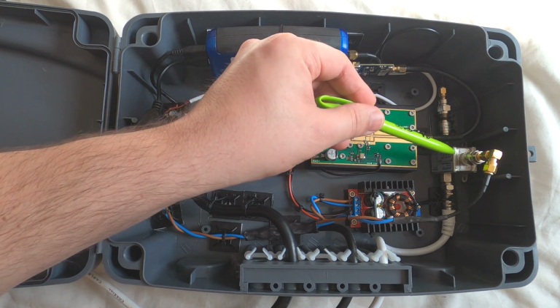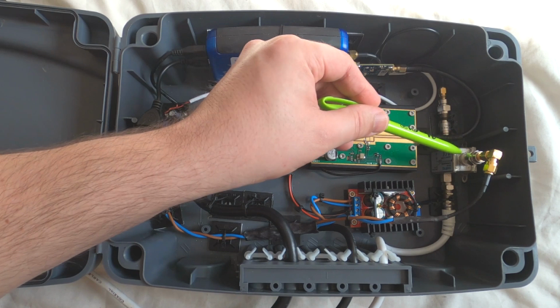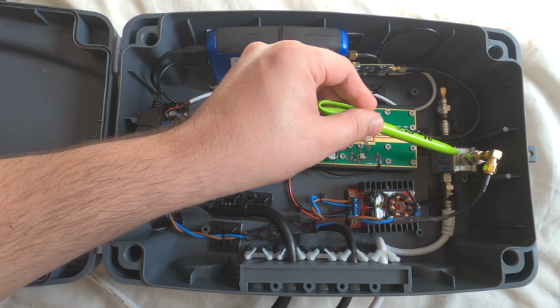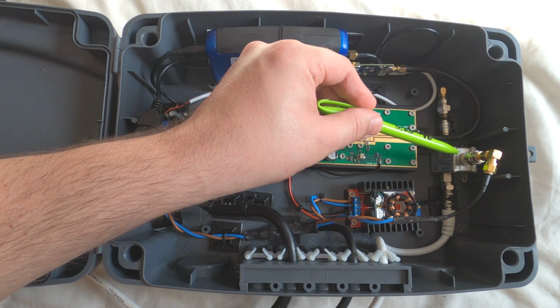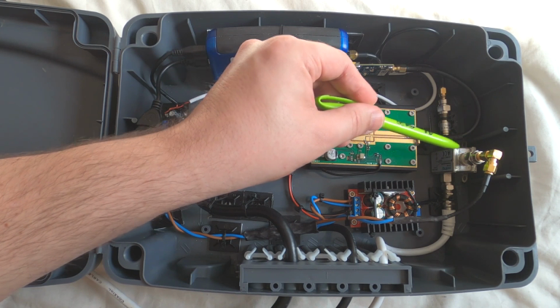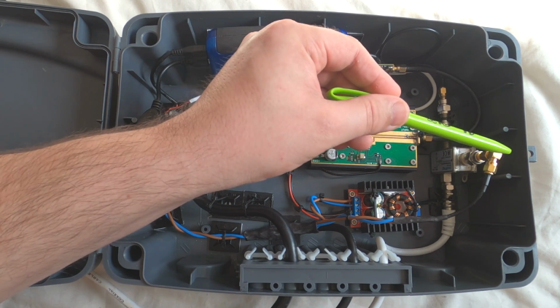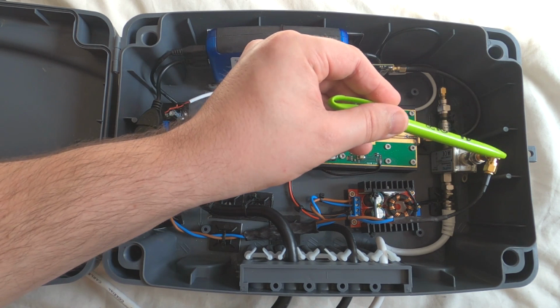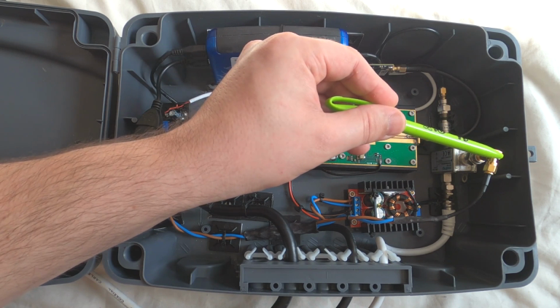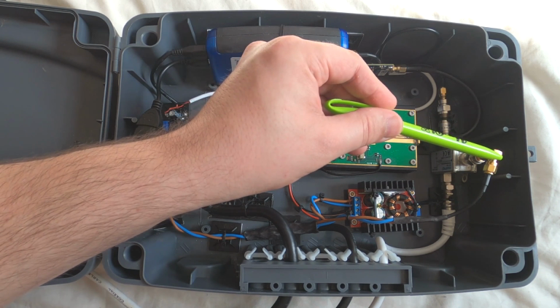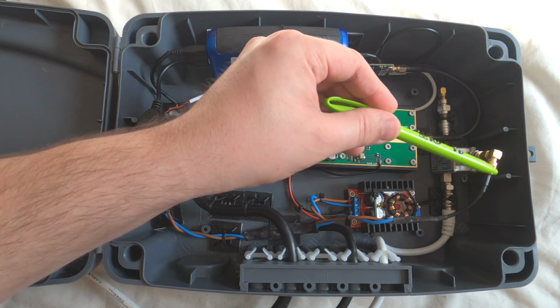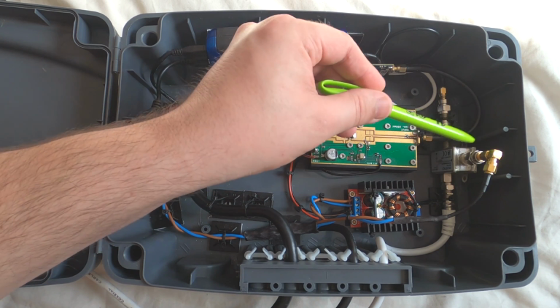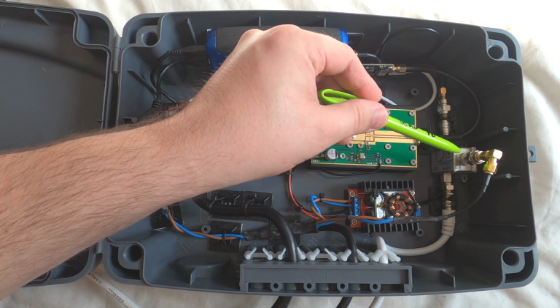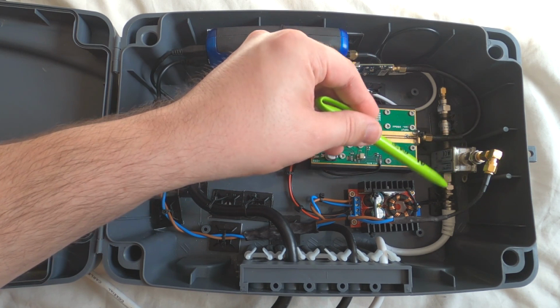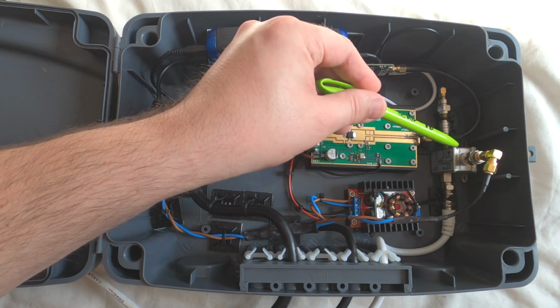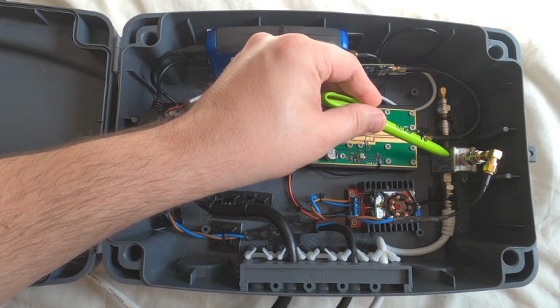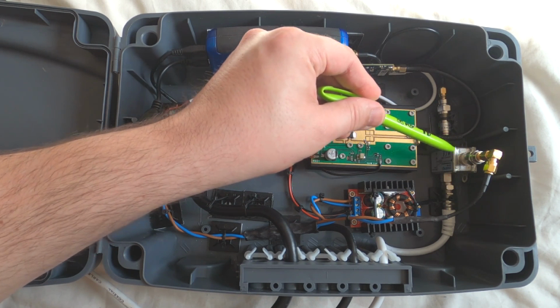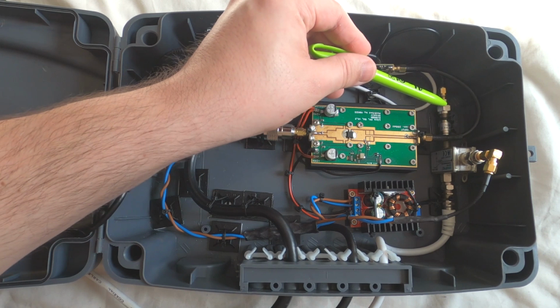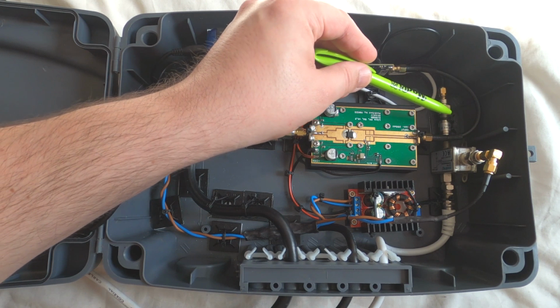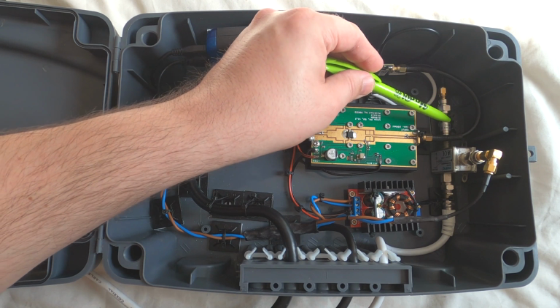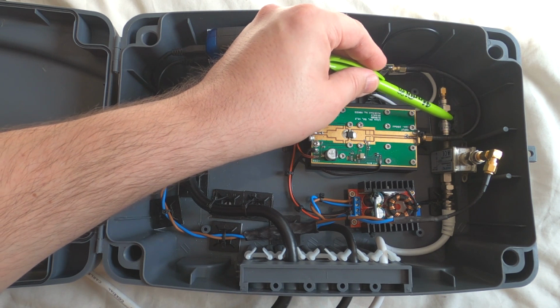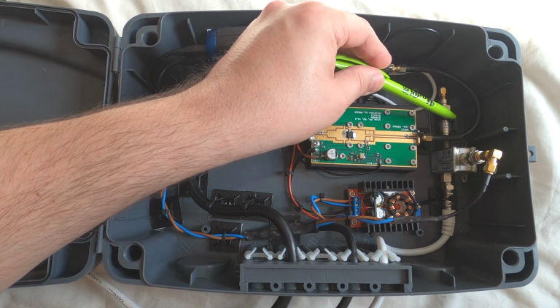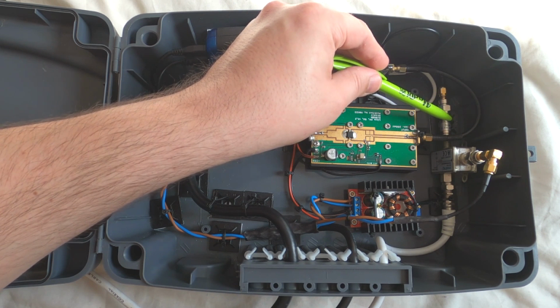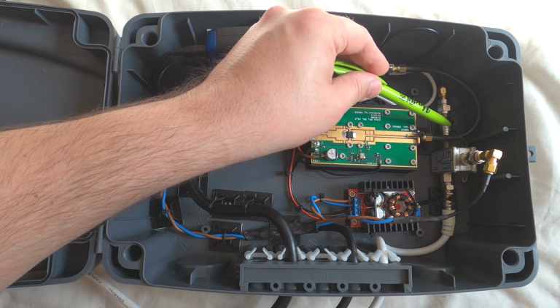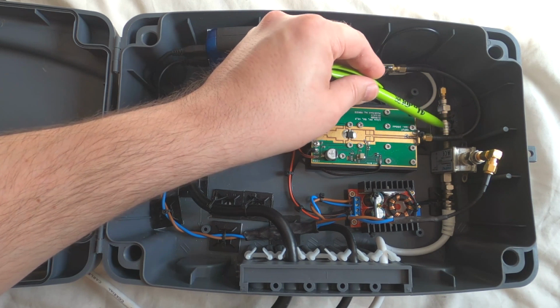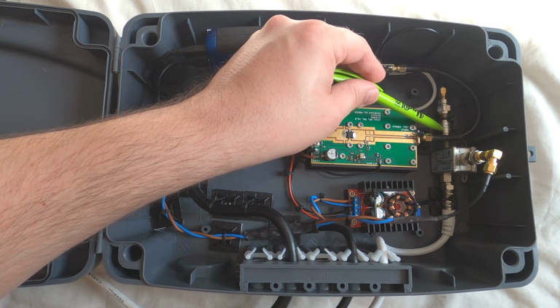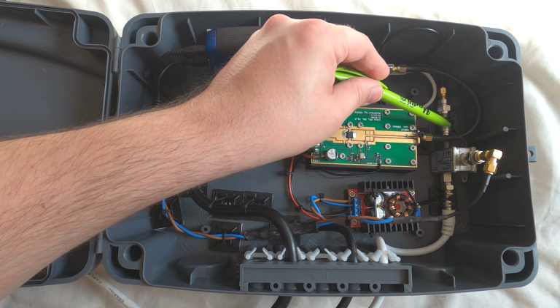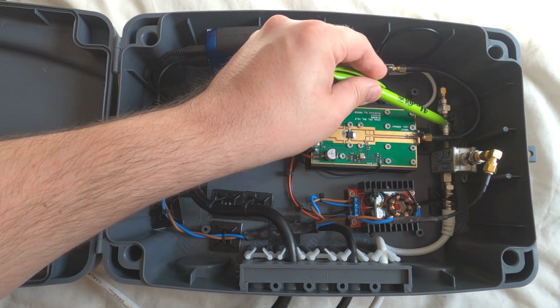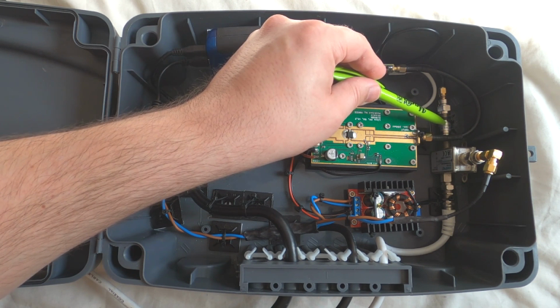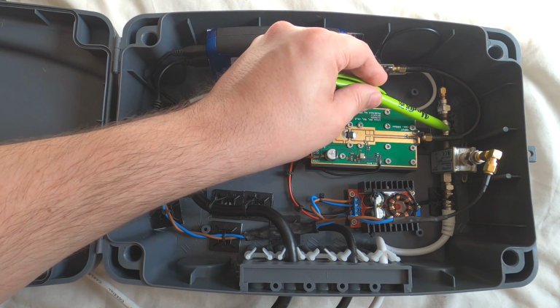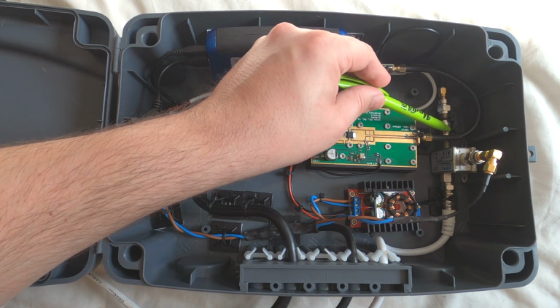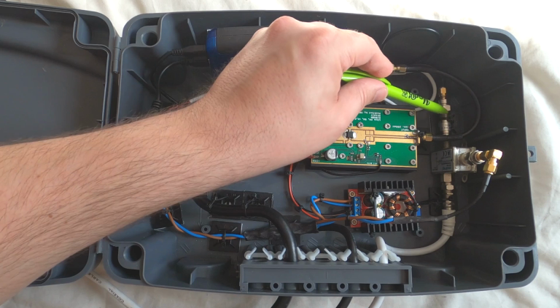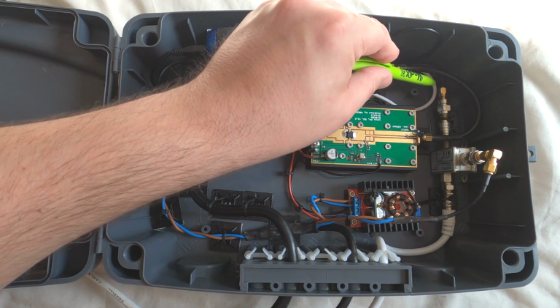The signal goes through a bias T, then a 20 dB attenuator, and then to the RX port of the Pluto. The bias T also has a 12 volt input which is sent up the white coax cable to power the LNB.